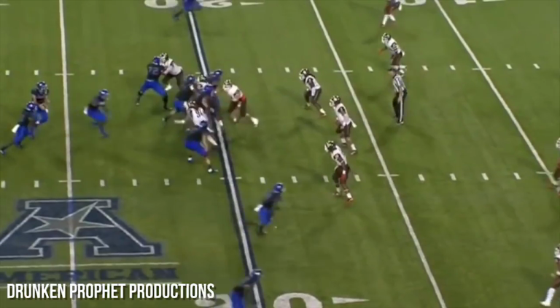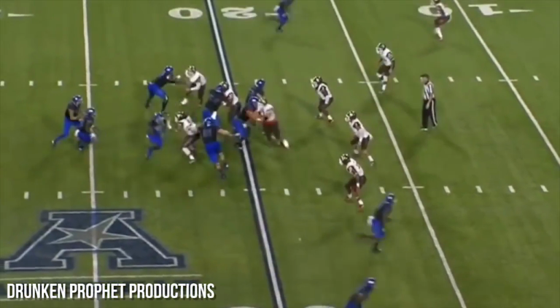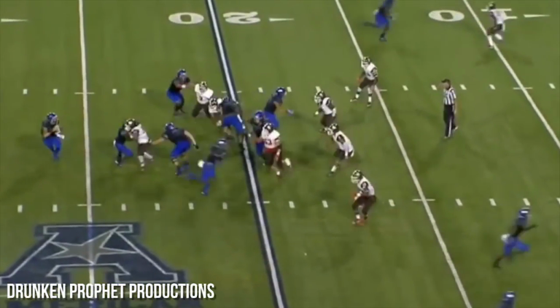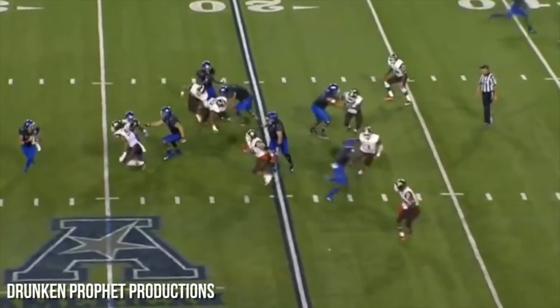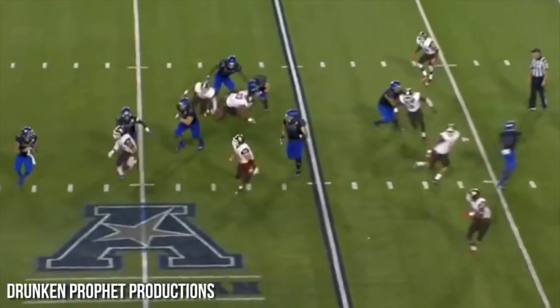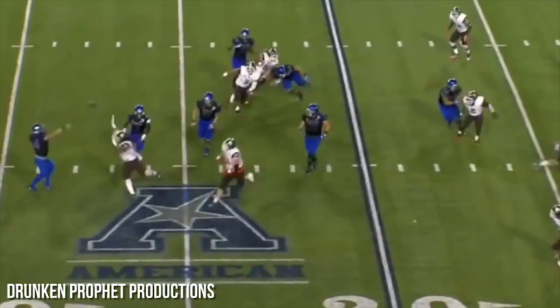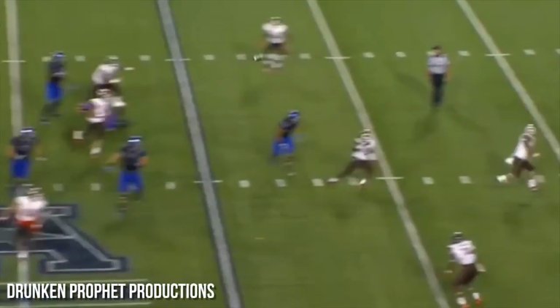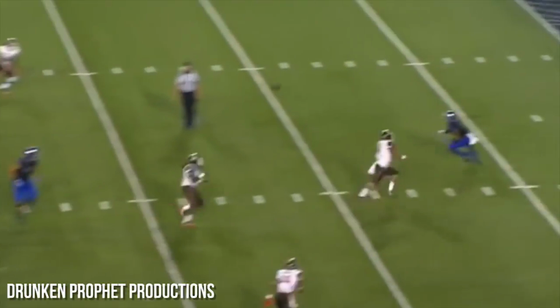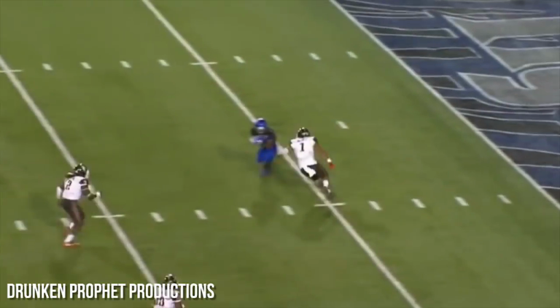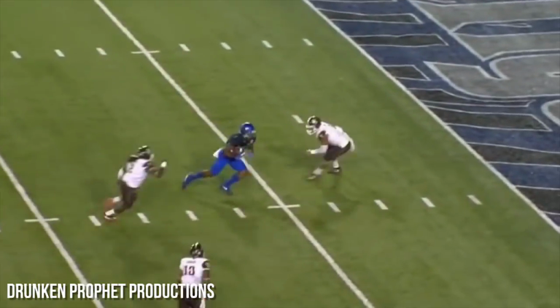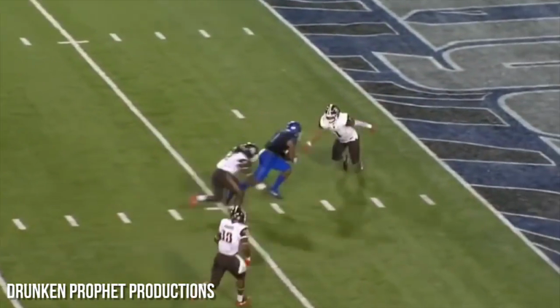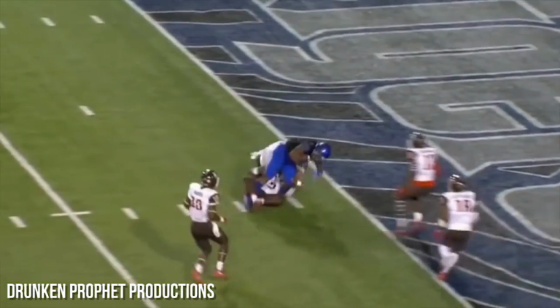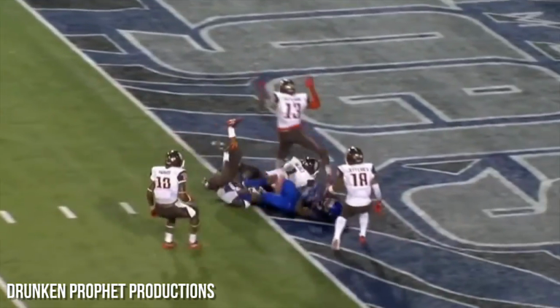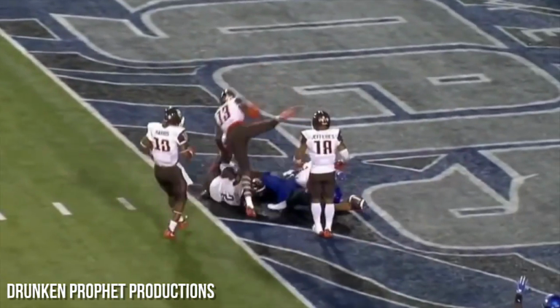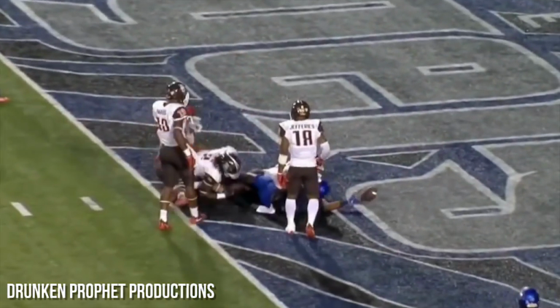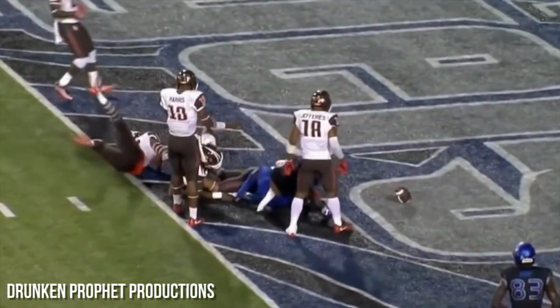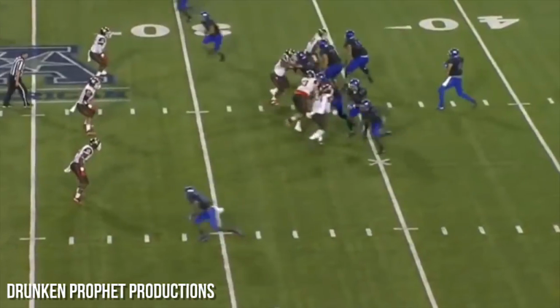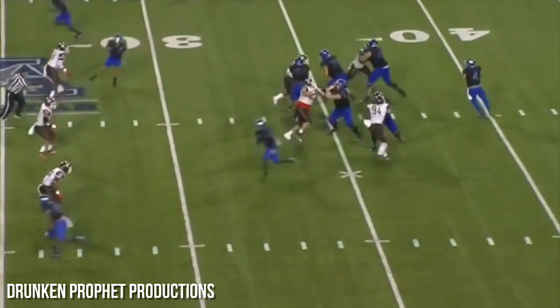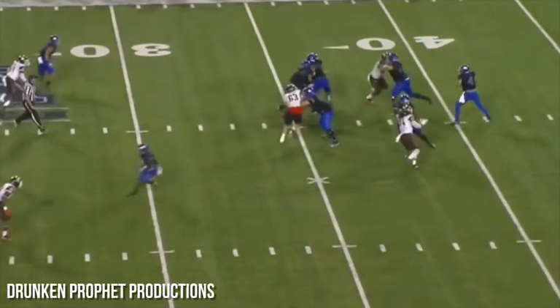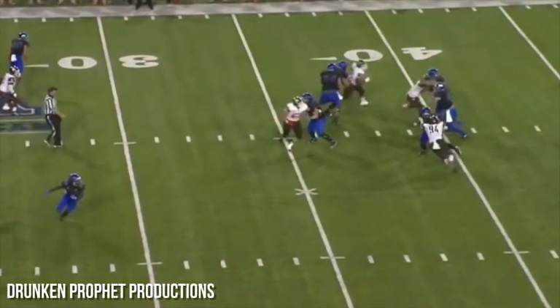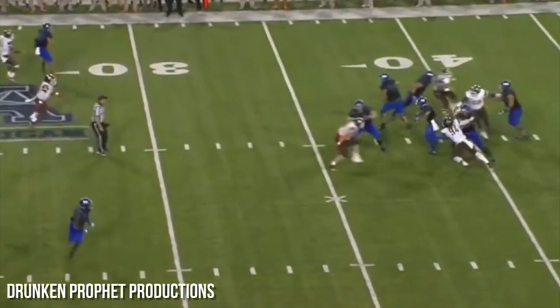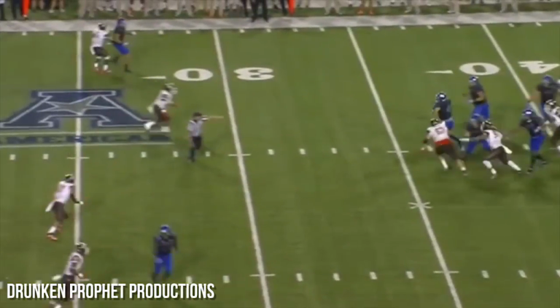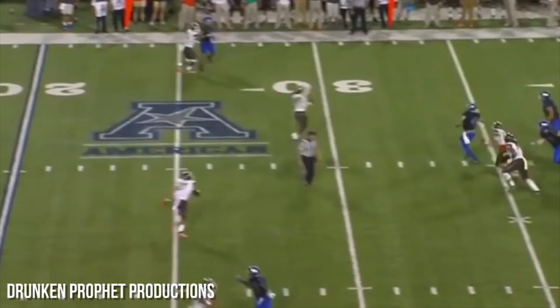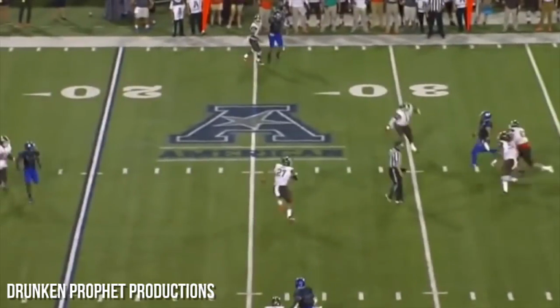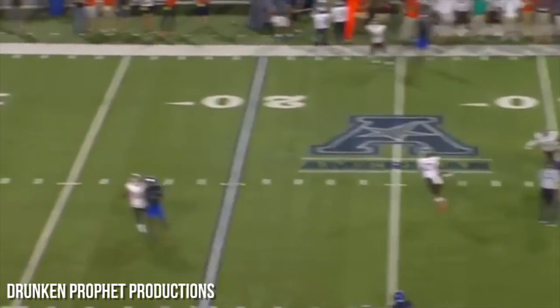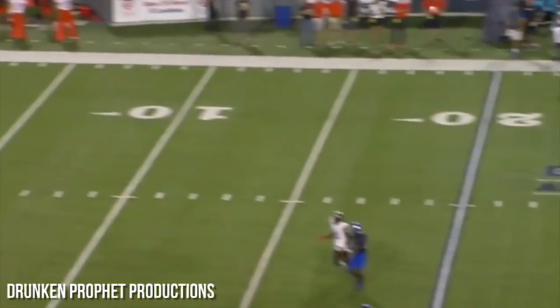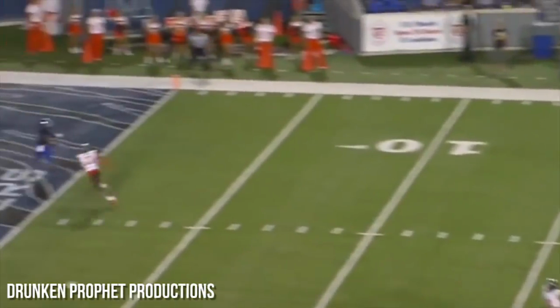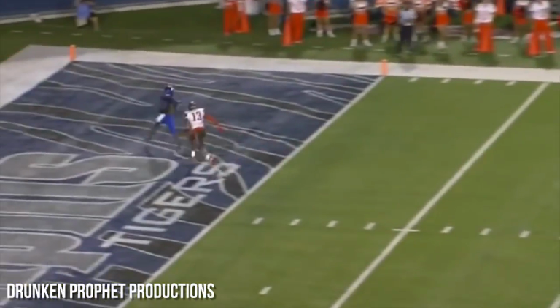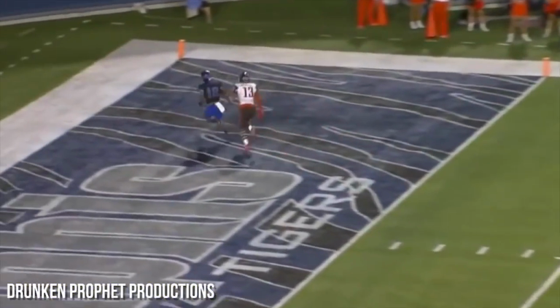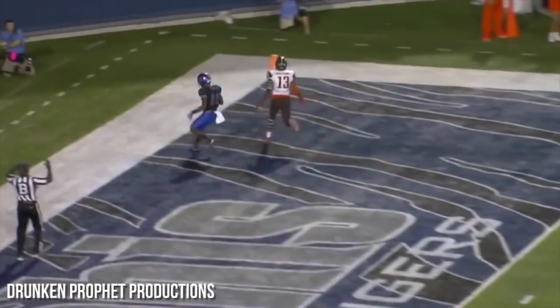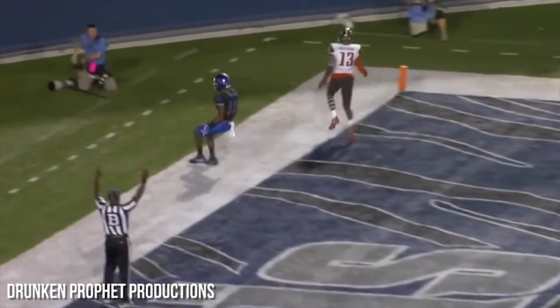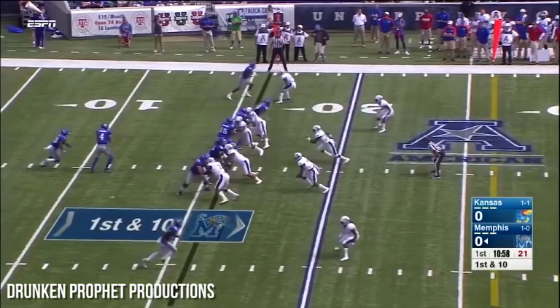Pollard number one — he's open. Ferguson from the 5. This is ridiculously easy. Ferguson has a little room to work, he'll throw to the end — wide open. Touchdown Memphis.